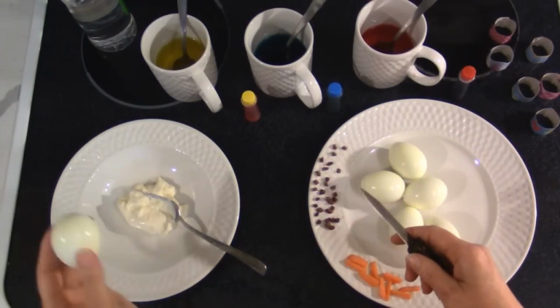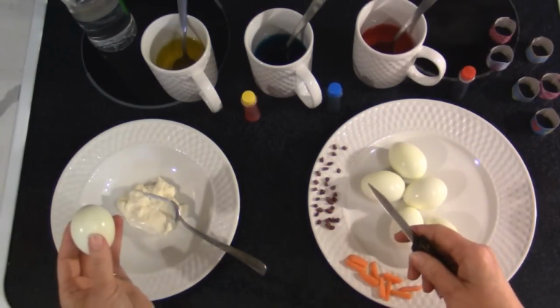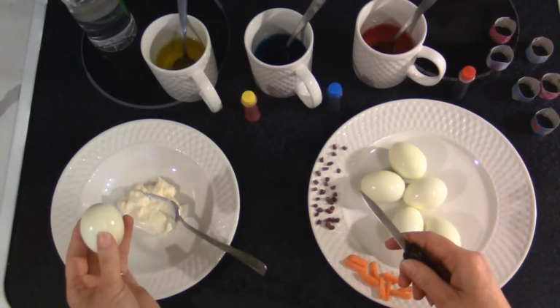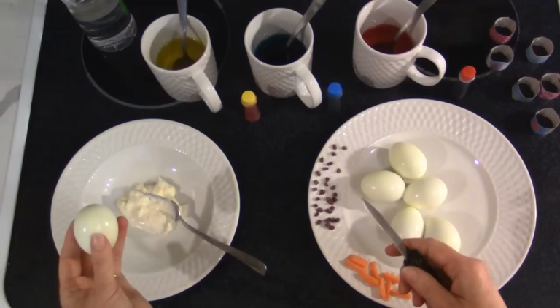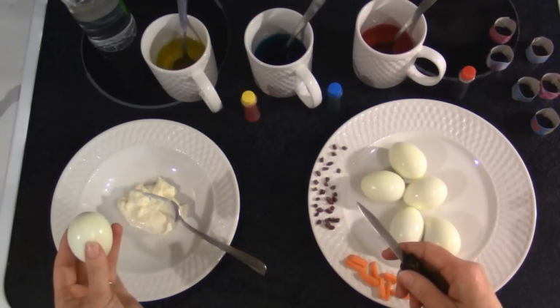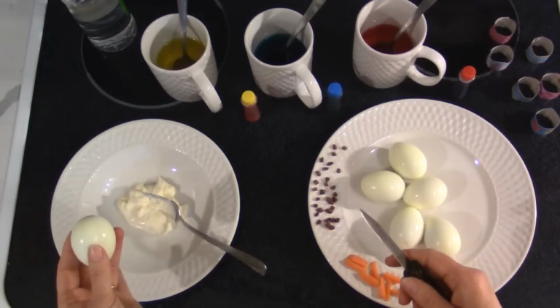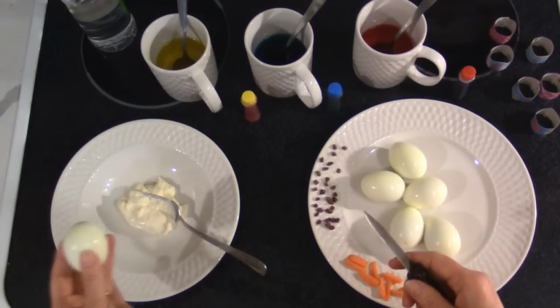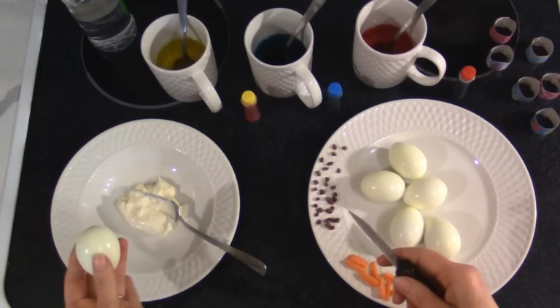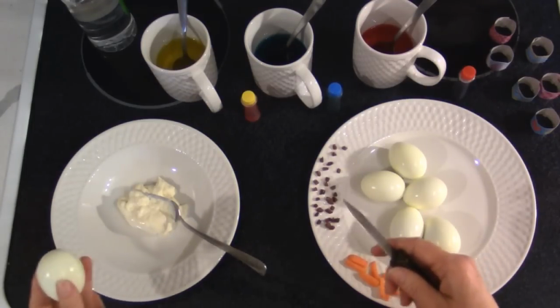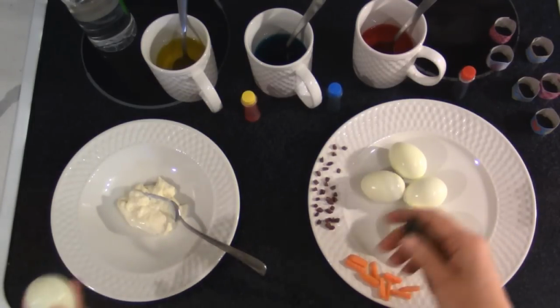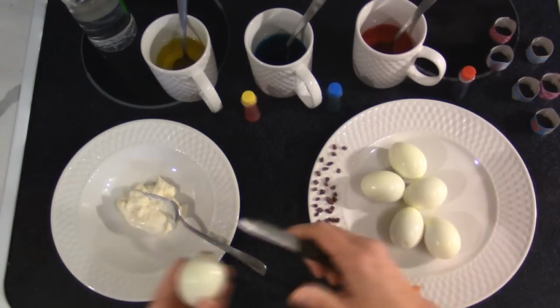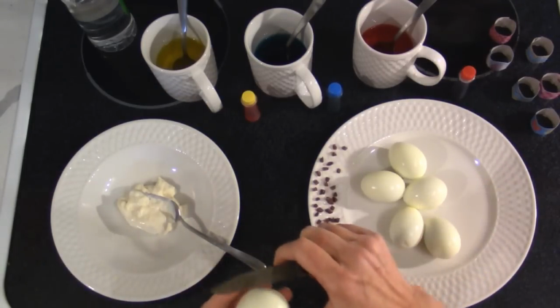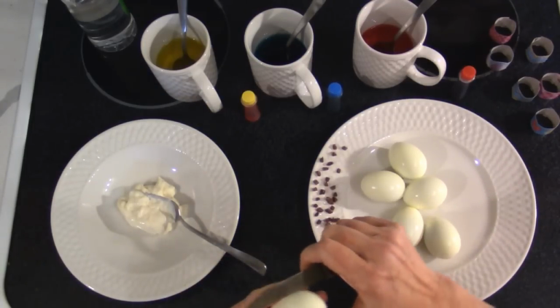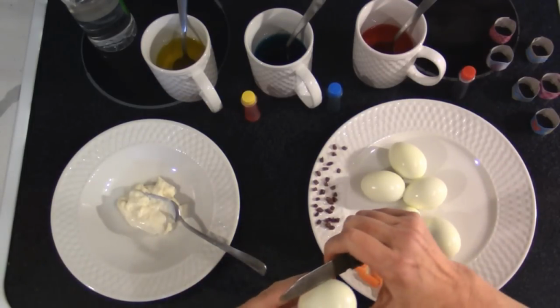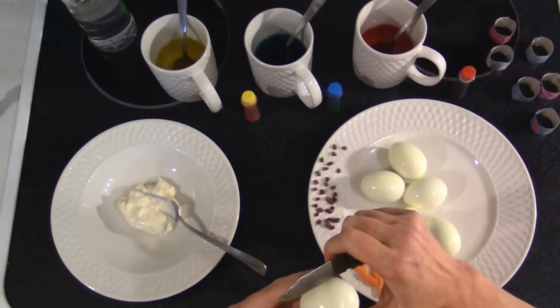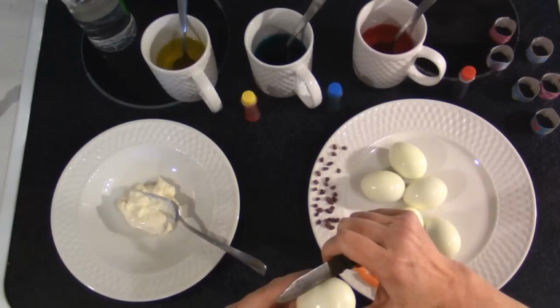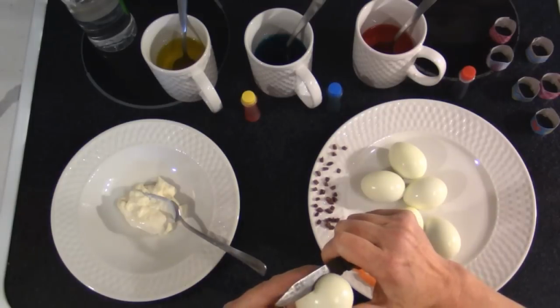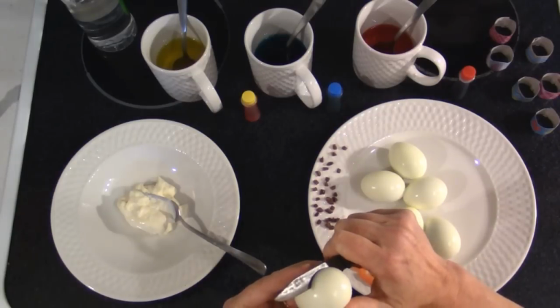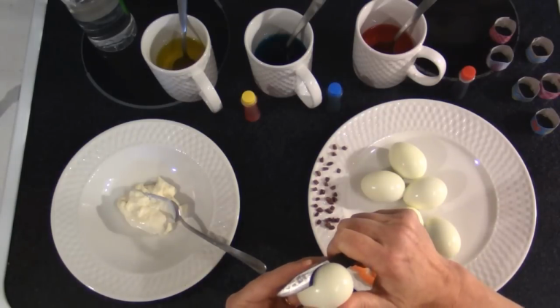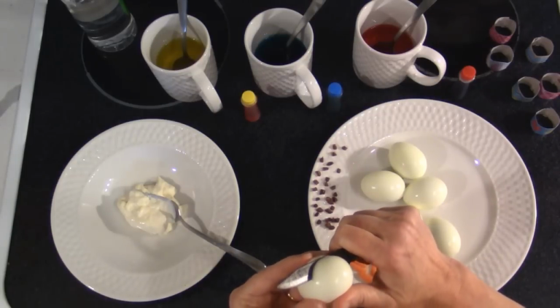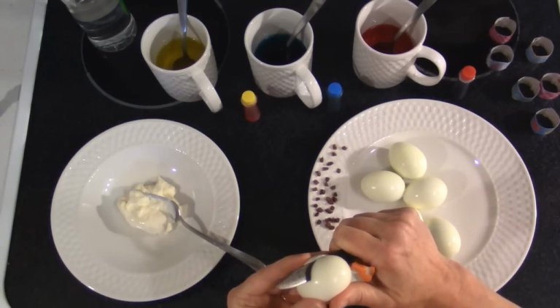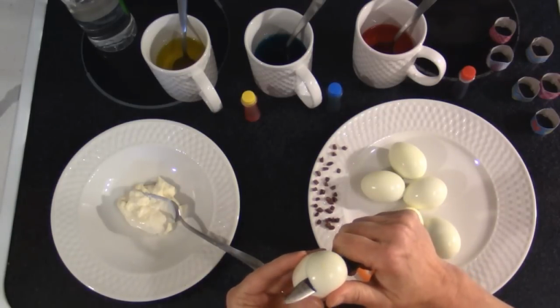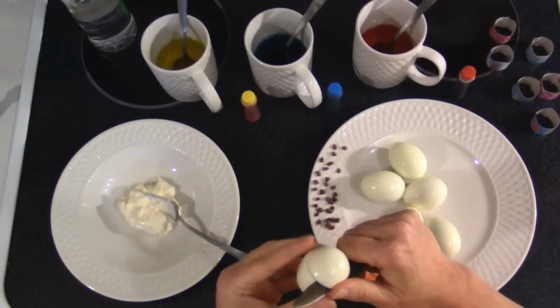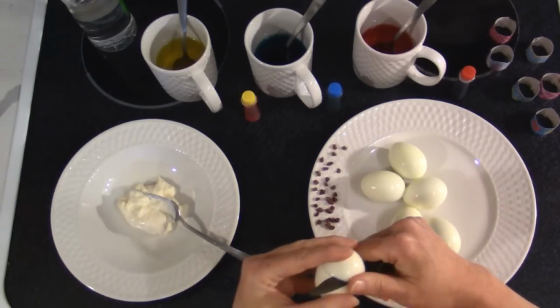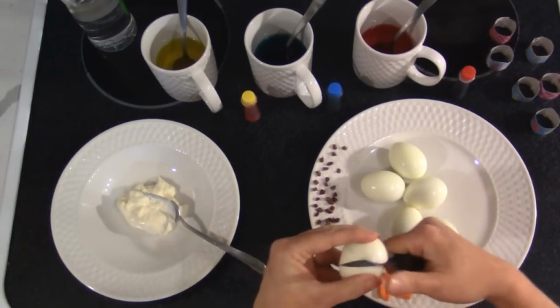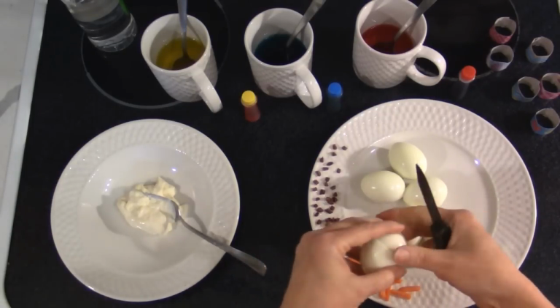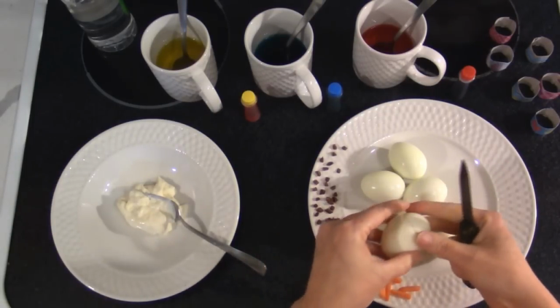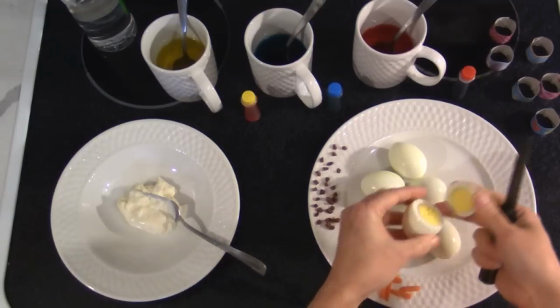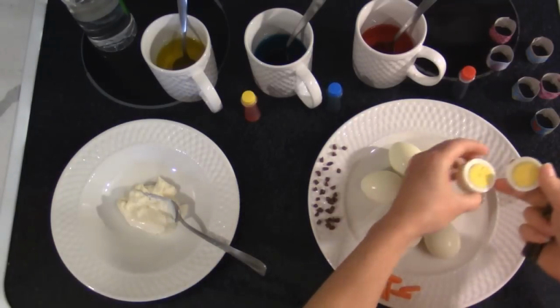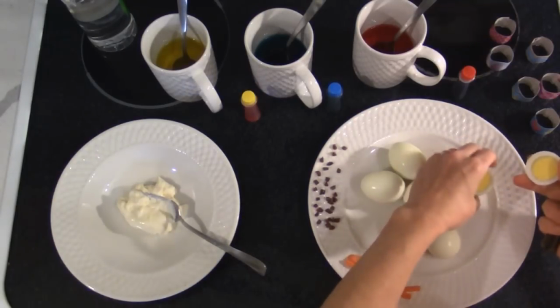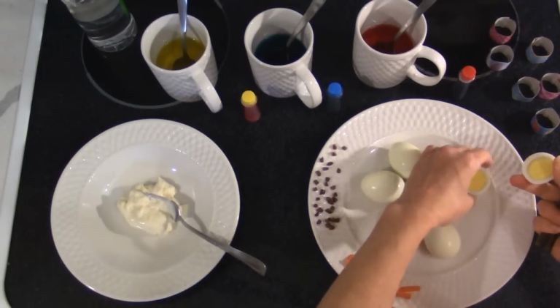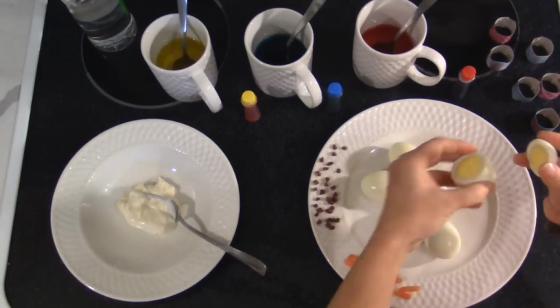I just have some whipped salad dressing here, something kind of like Miracle Whip. If you like mayonnaise, use mayonnaise. If you want something else in it, put that in. You cut the top off the eggs —